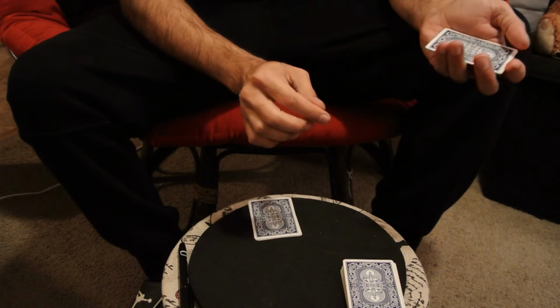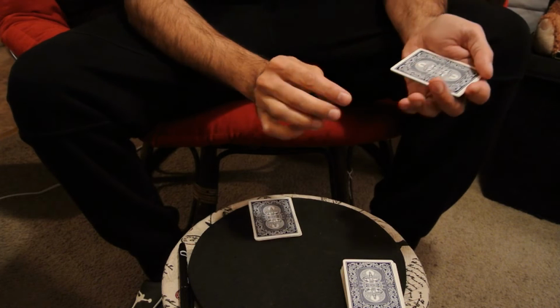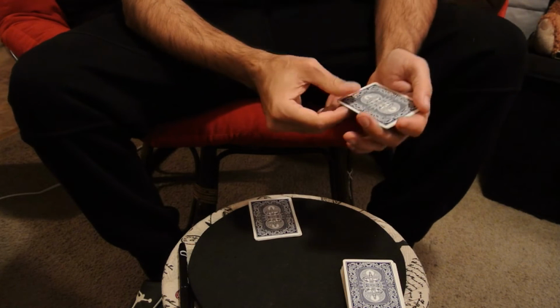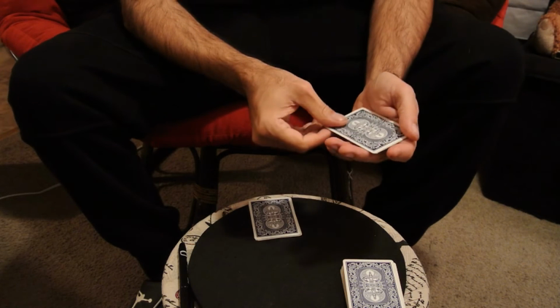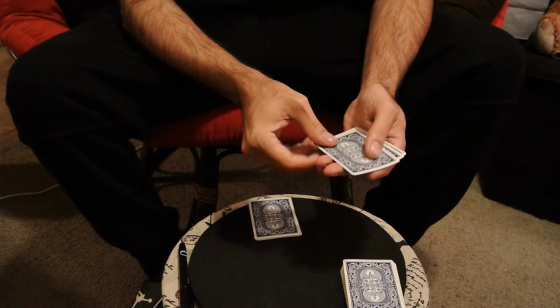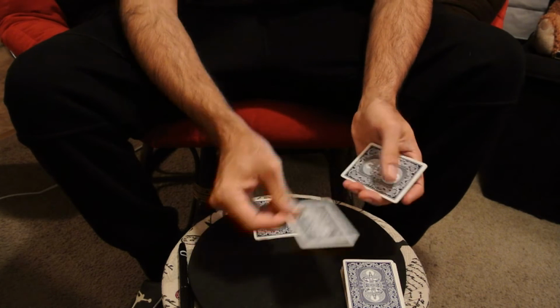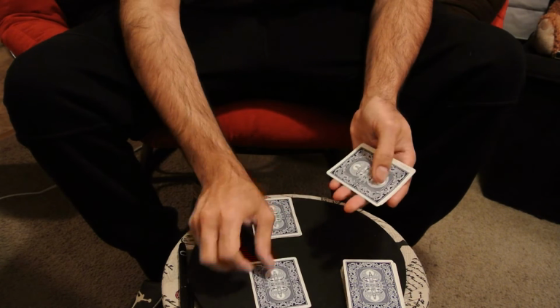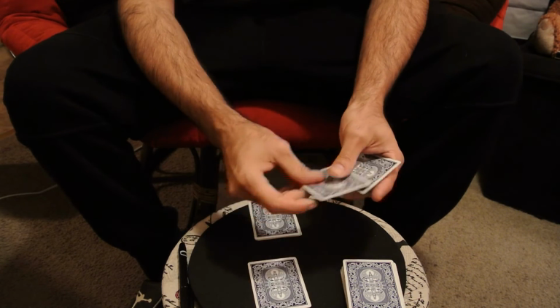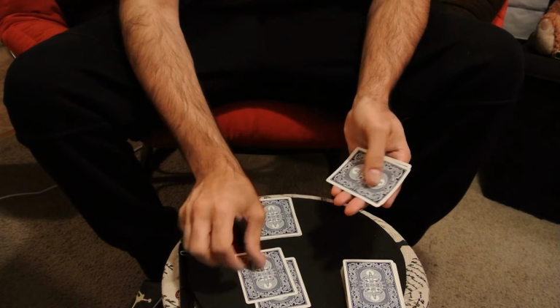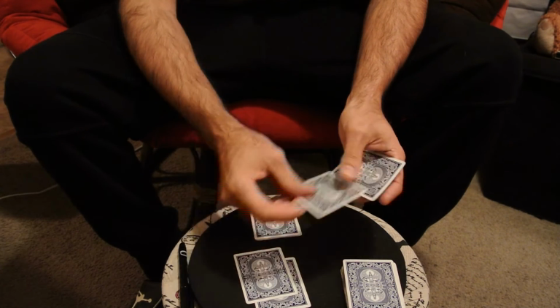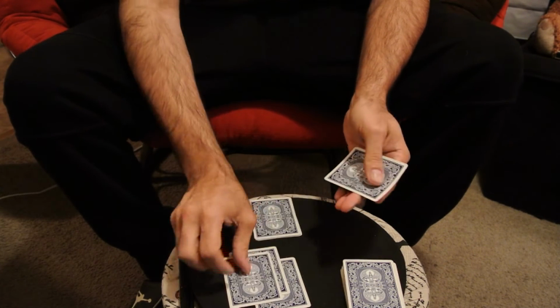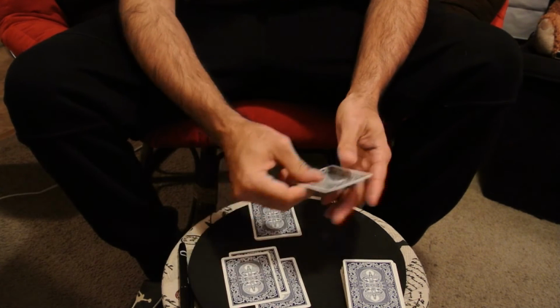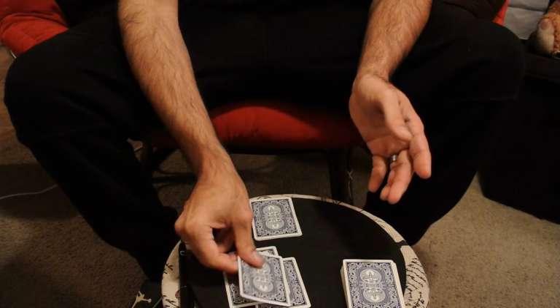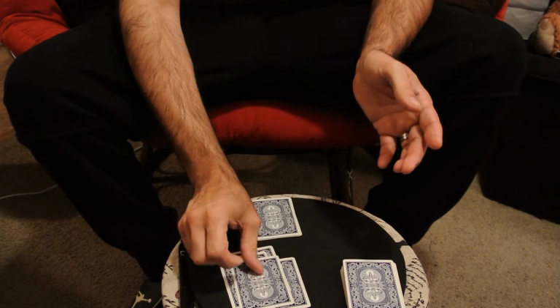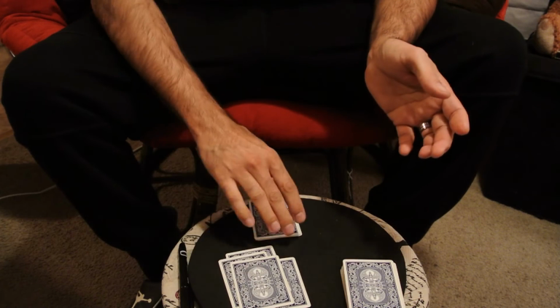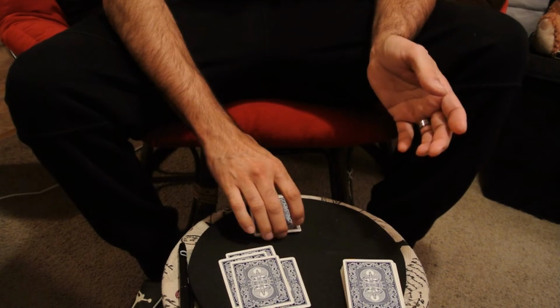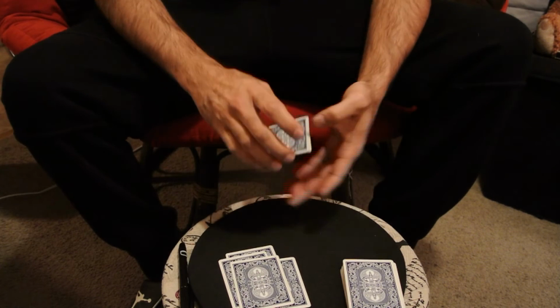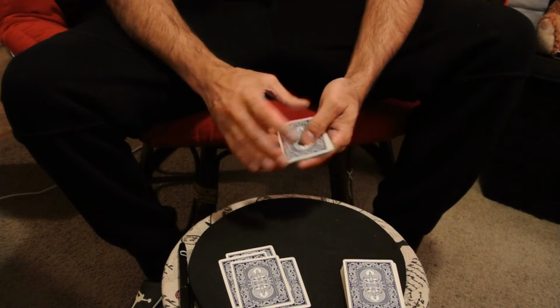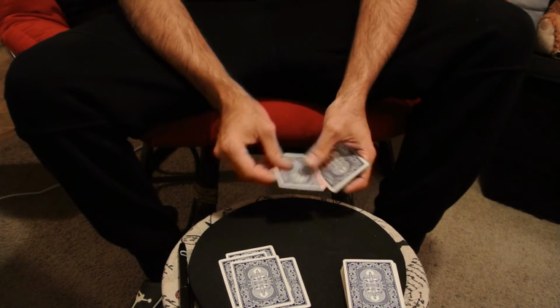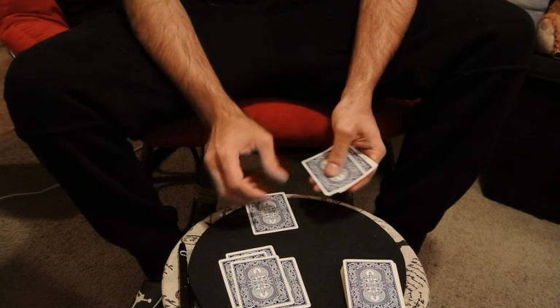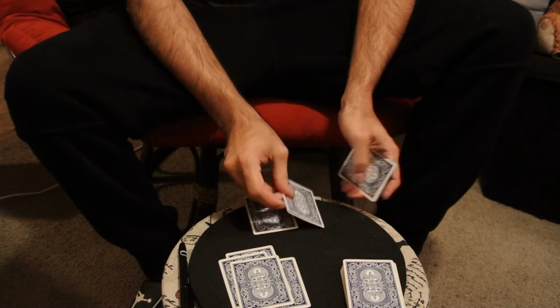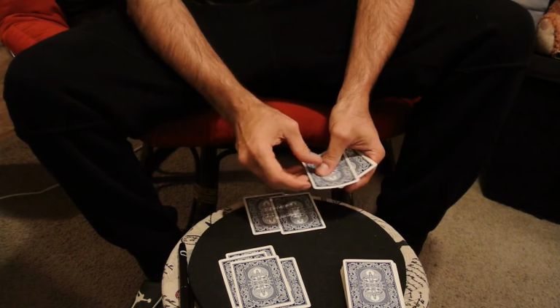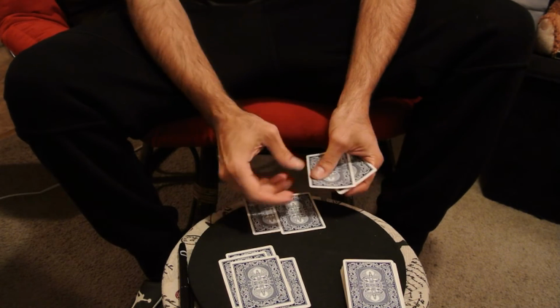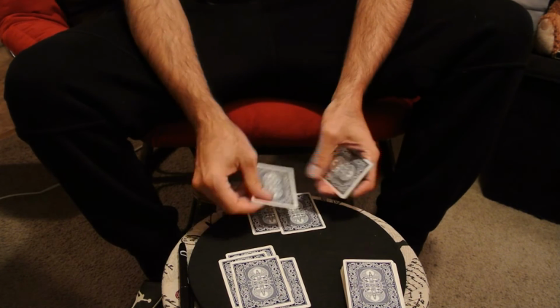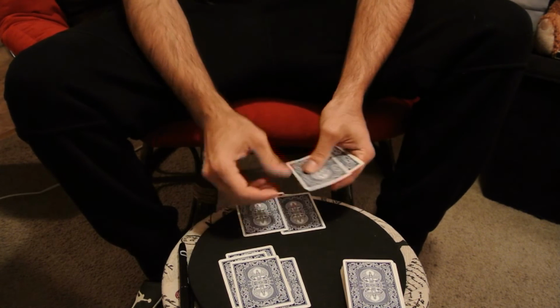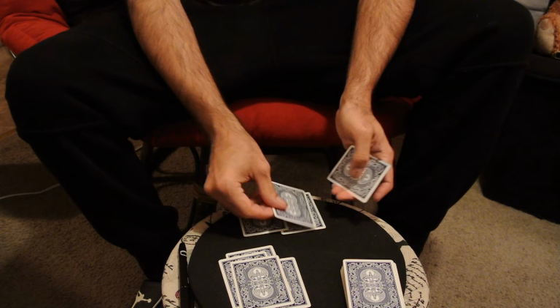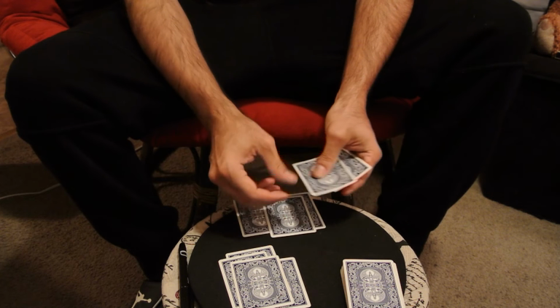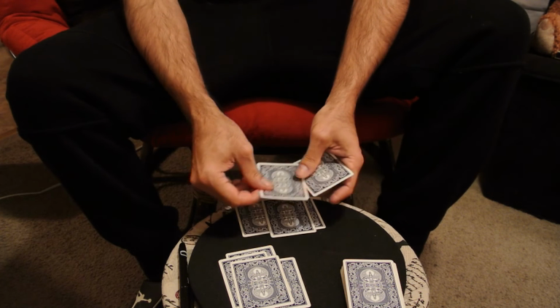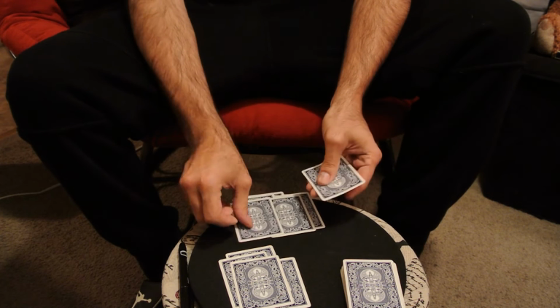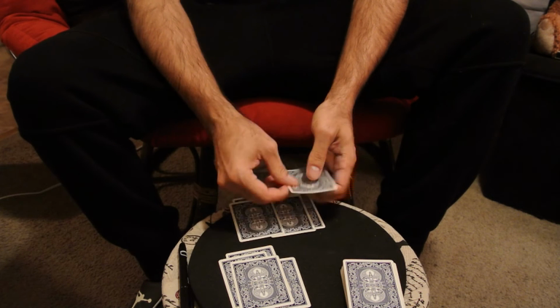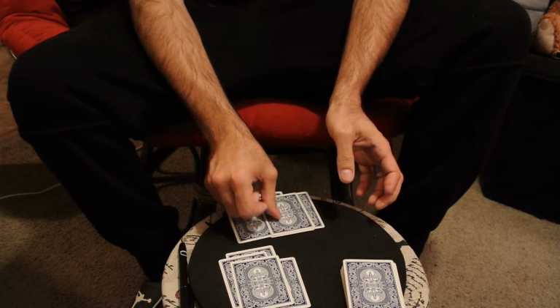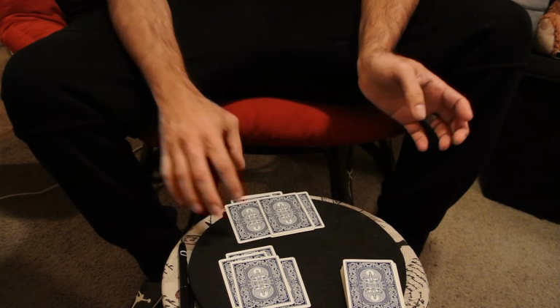So now we only have one, two, three, four cards here. One, two, three, four, five, six cards.